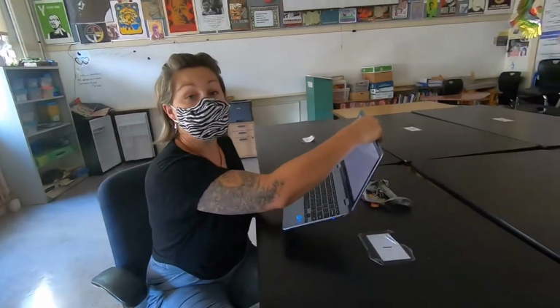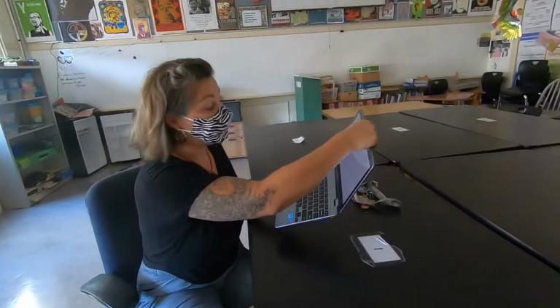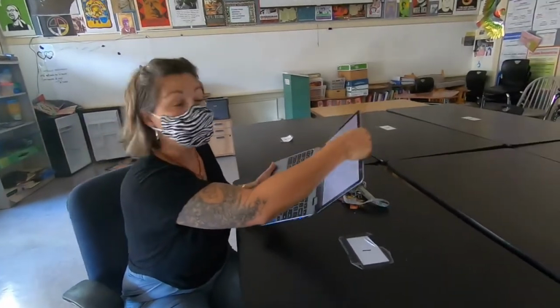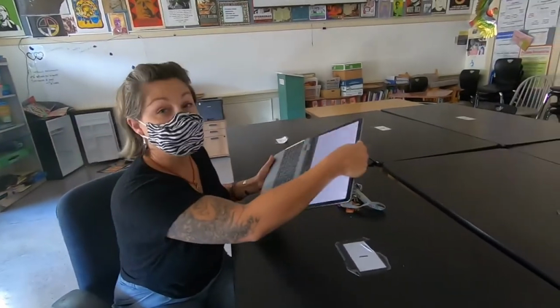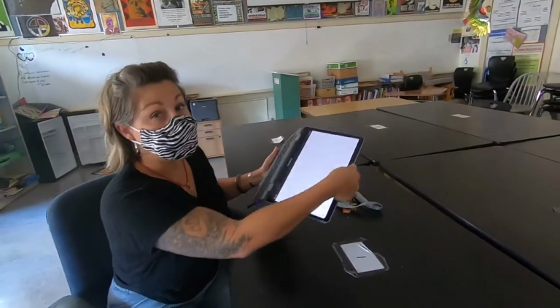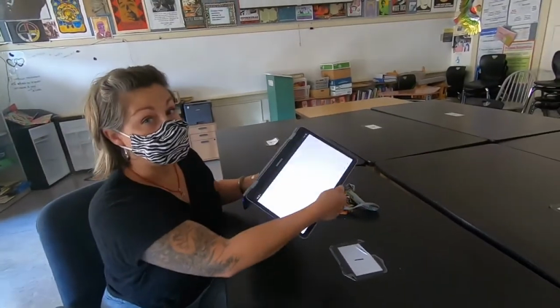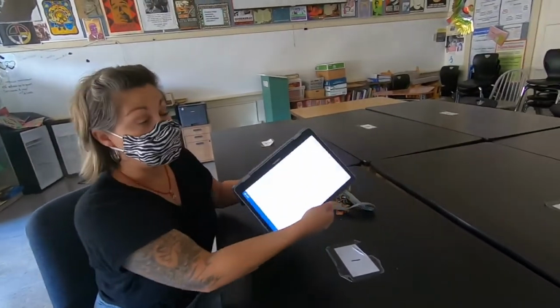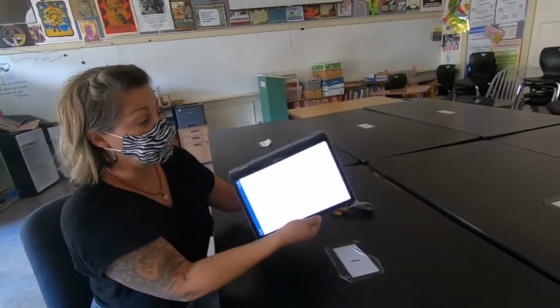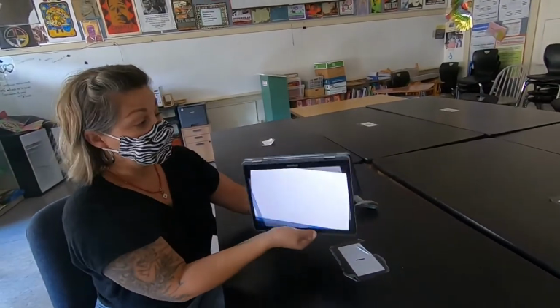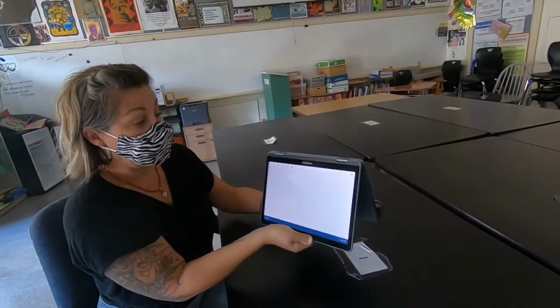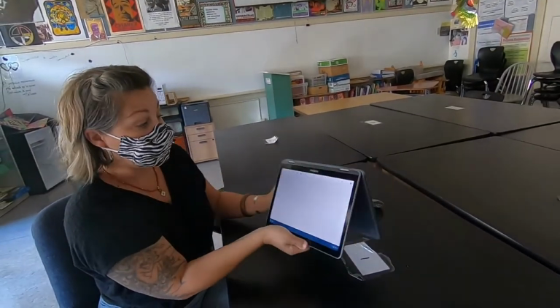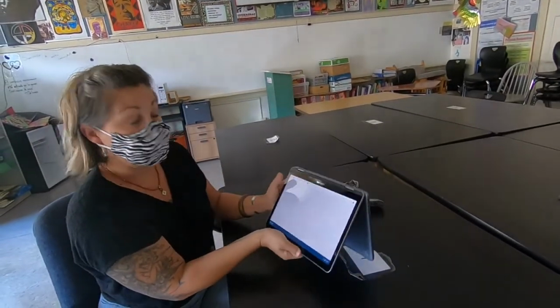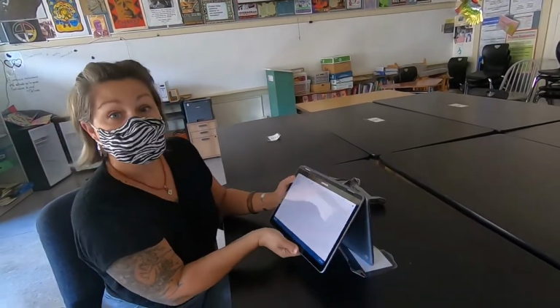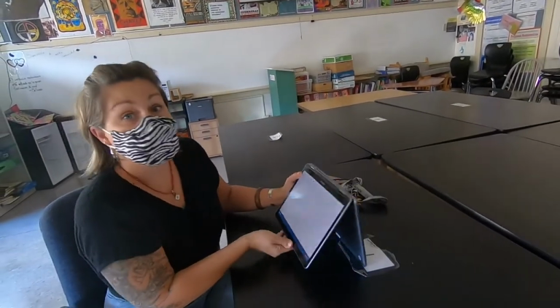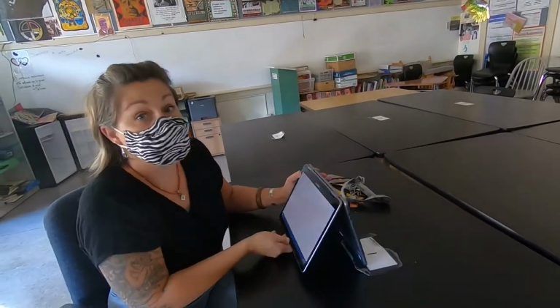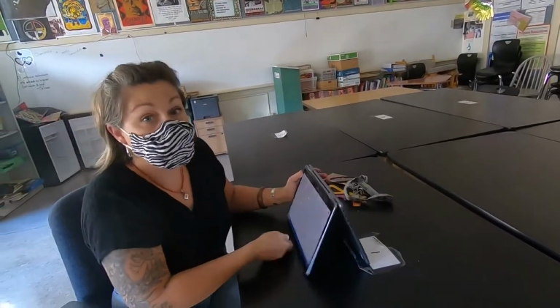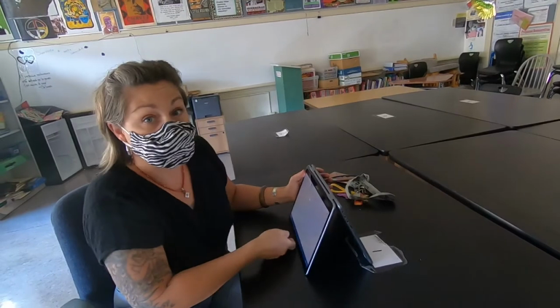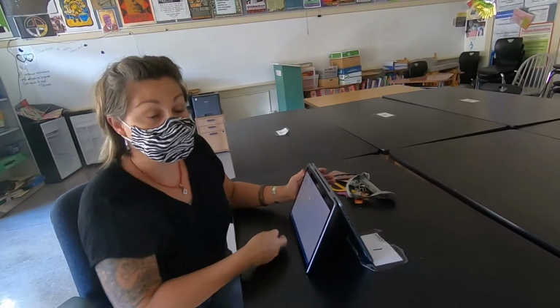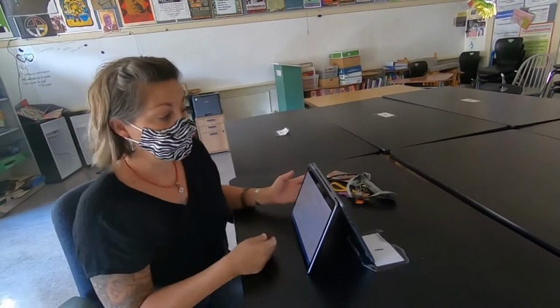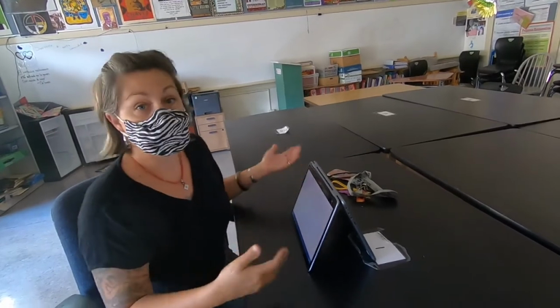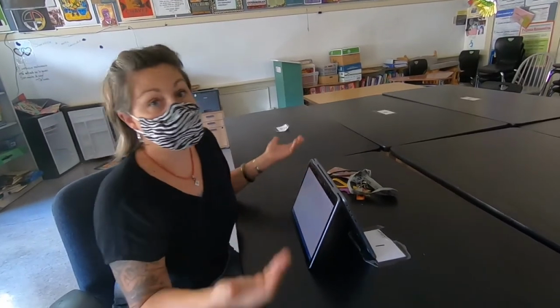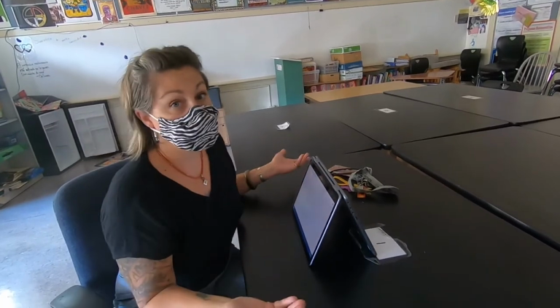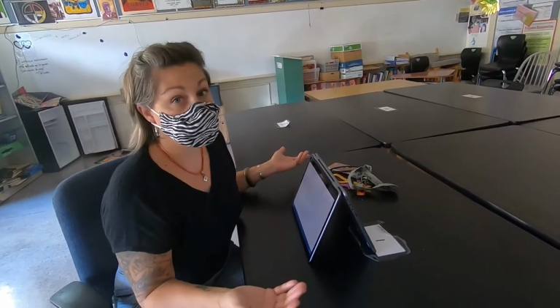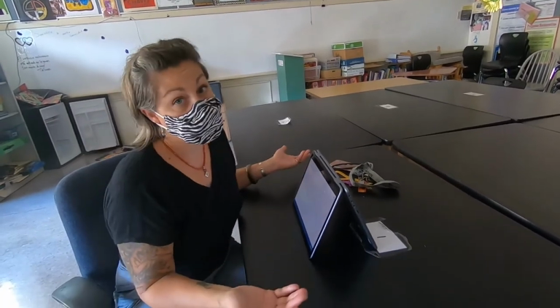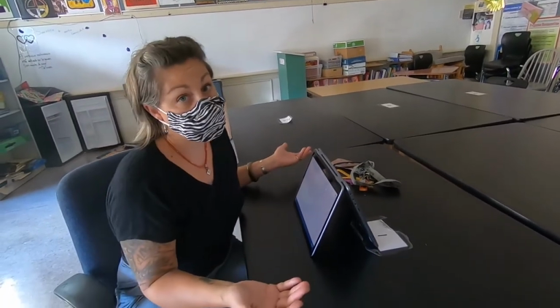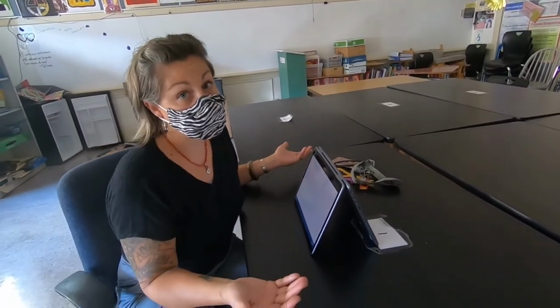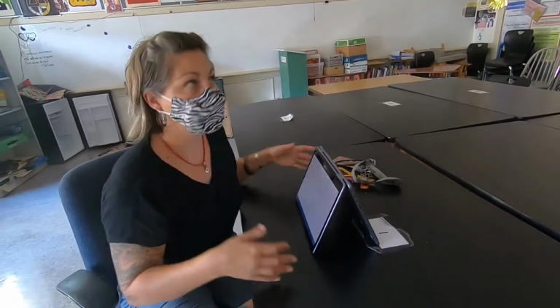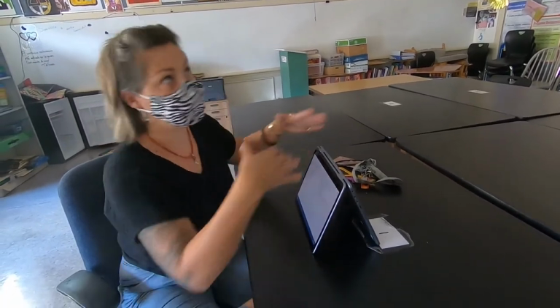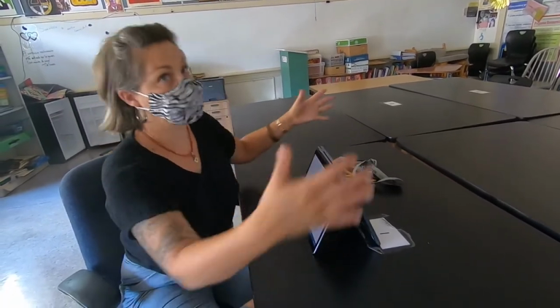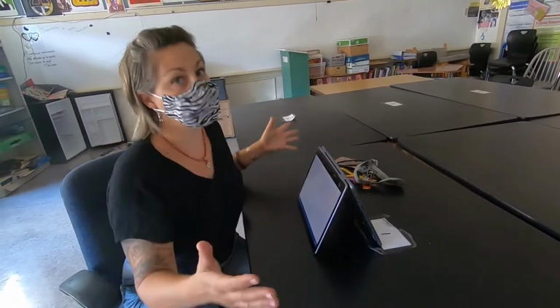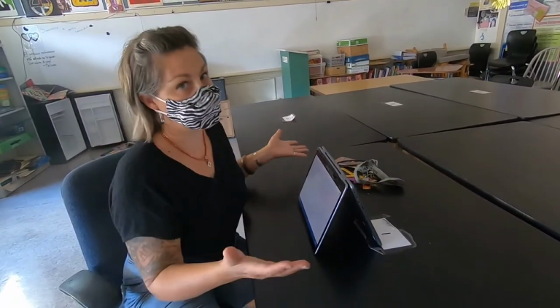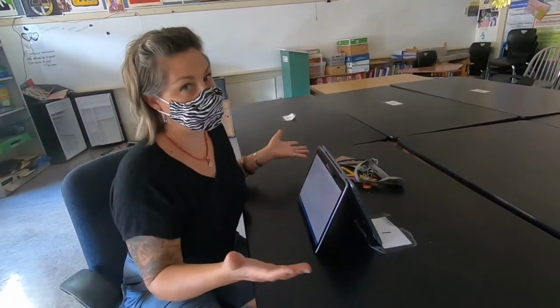Something super exciting about these computers is that they can actually turn into a tablet. That way if you're seated at your family table, you're not taking up too much space.